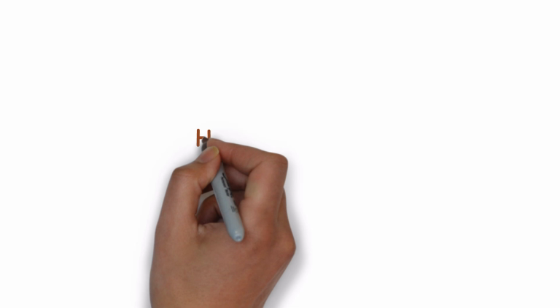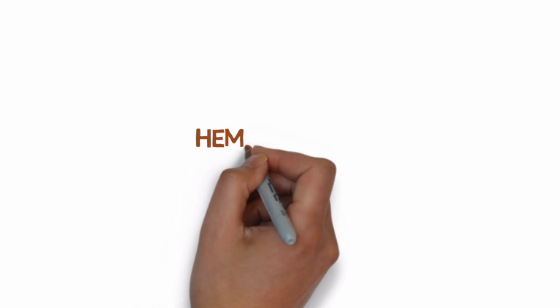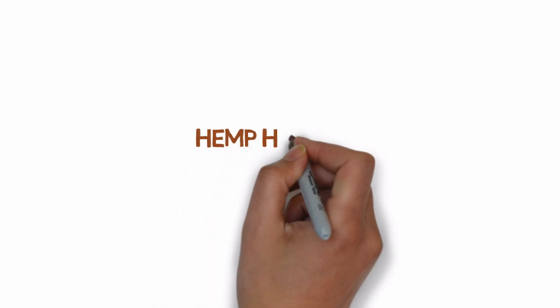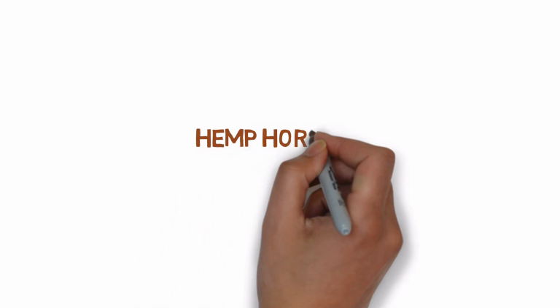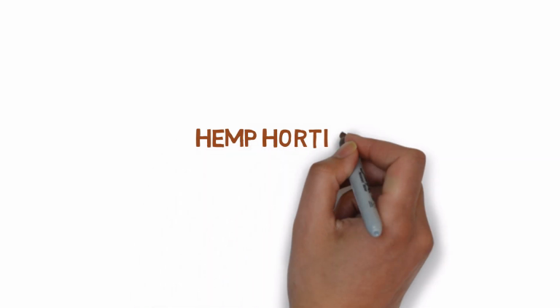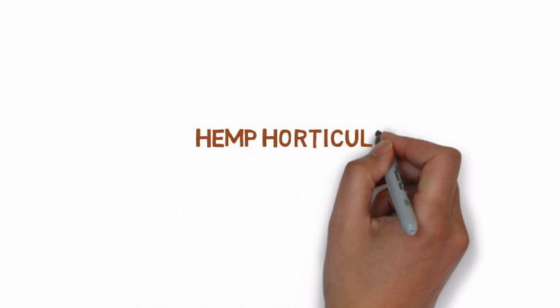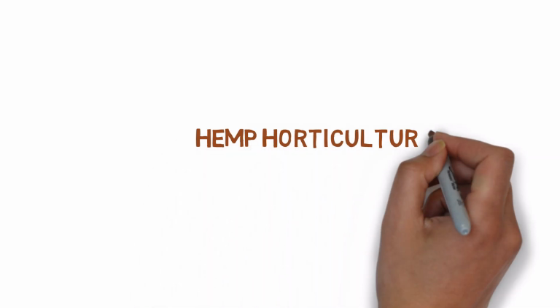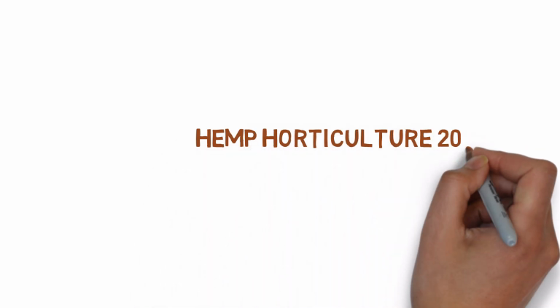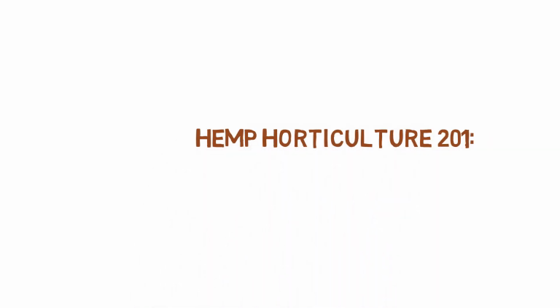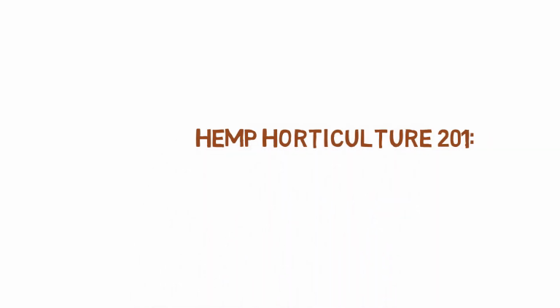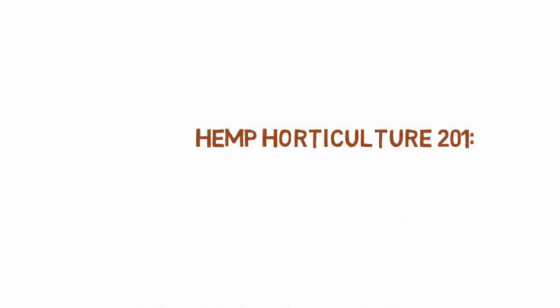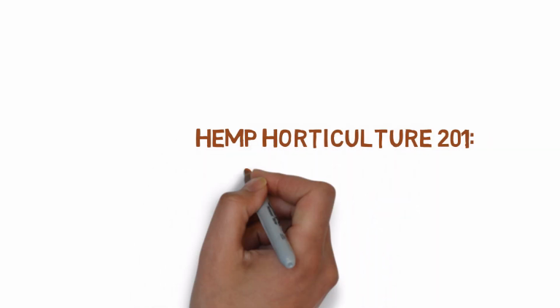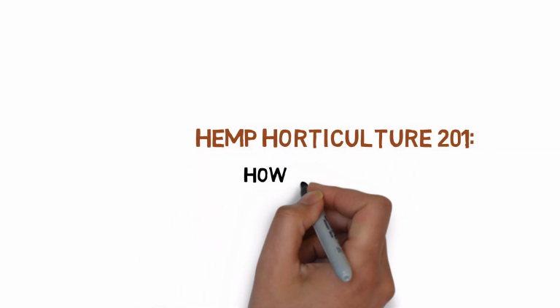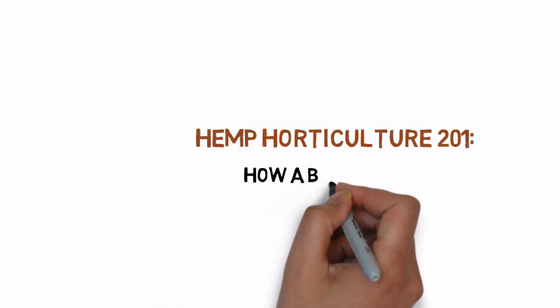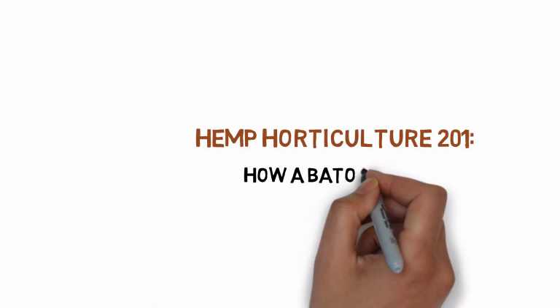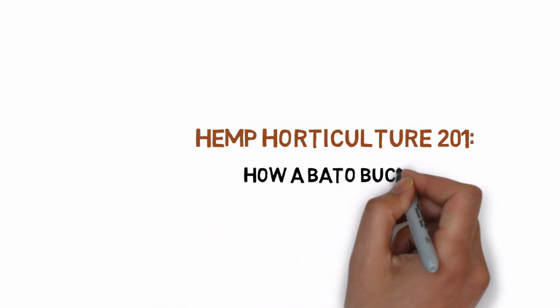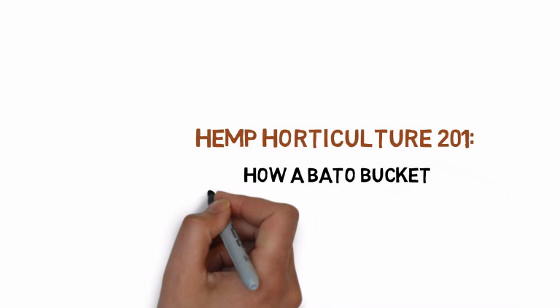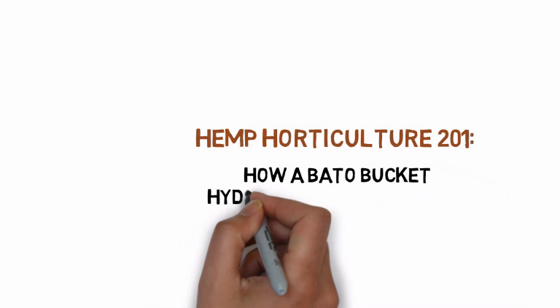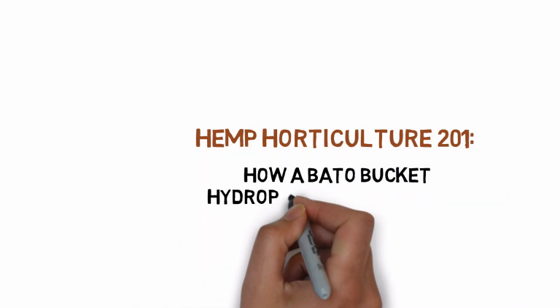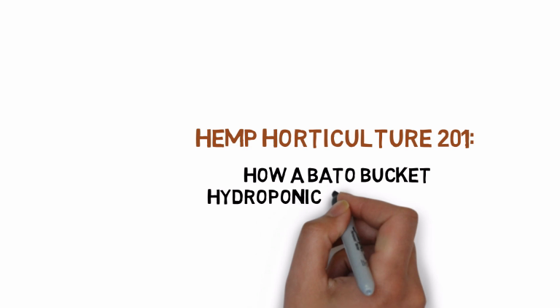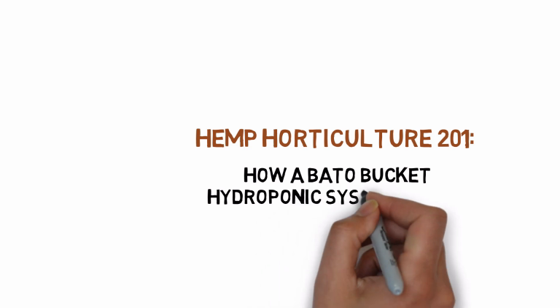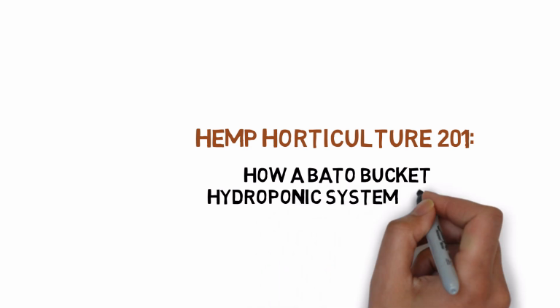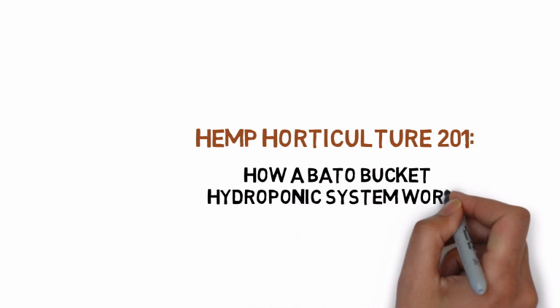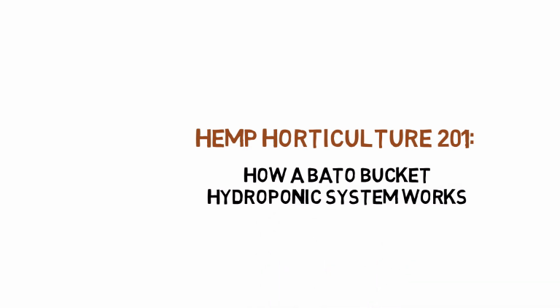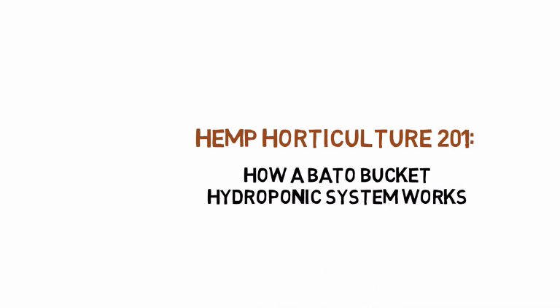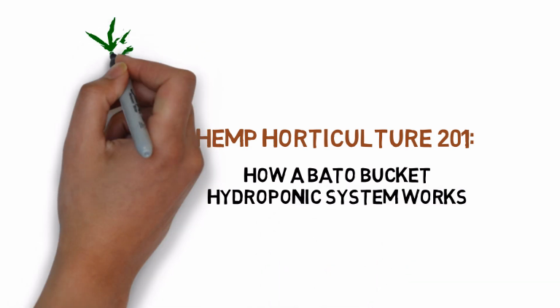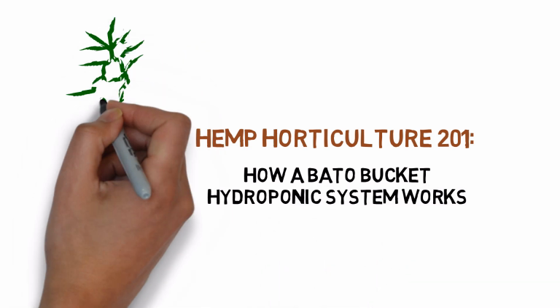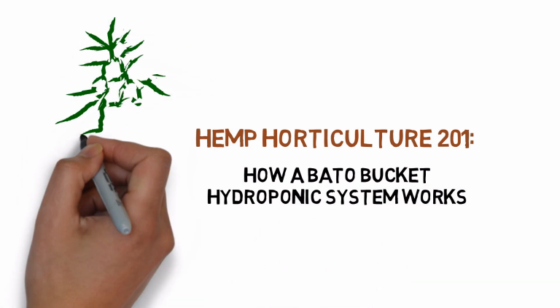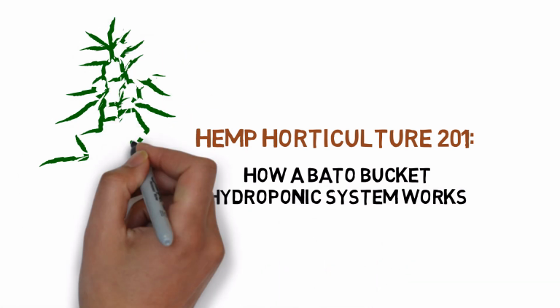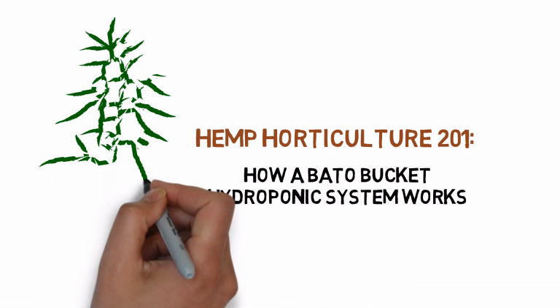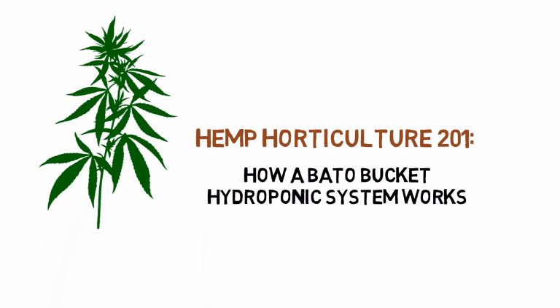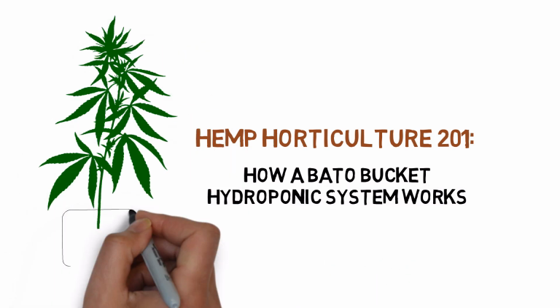Hey everyone, and welcome to the hemp horticulture series. Today, we'll be showing you how Beto buckets work.